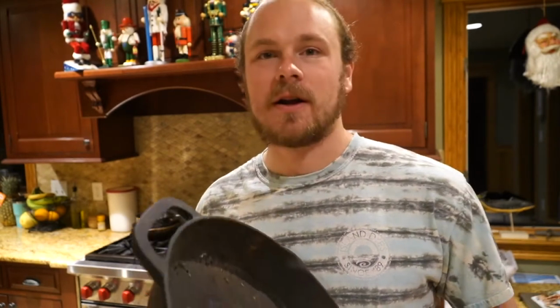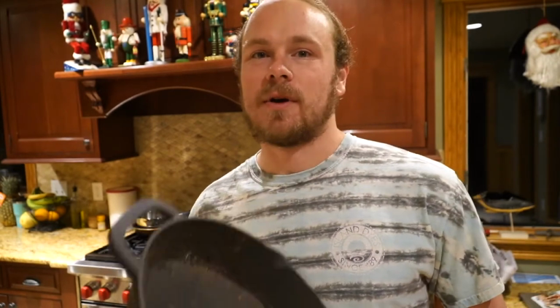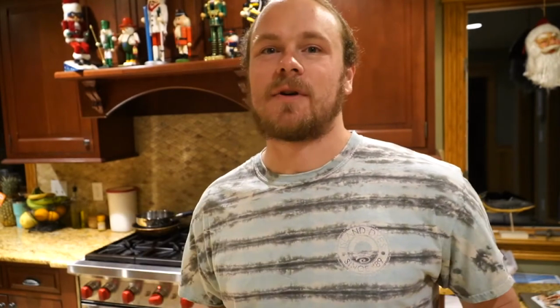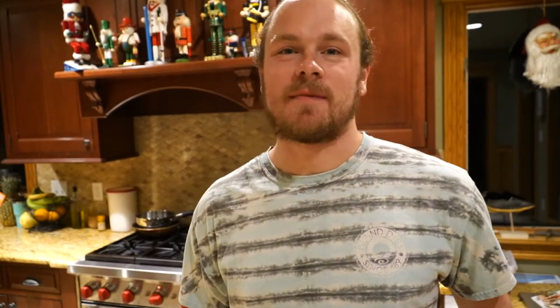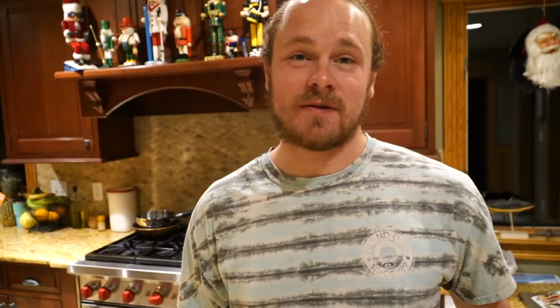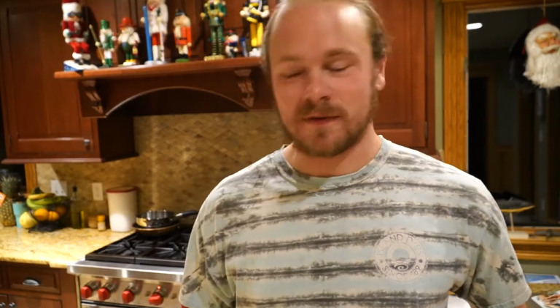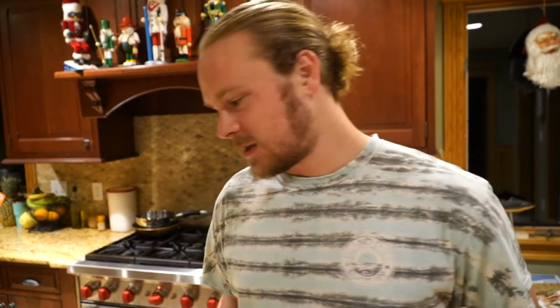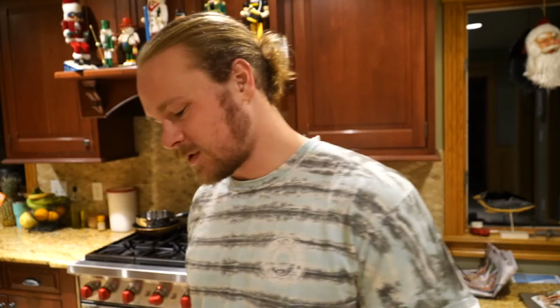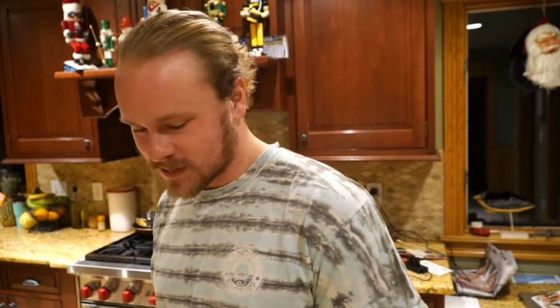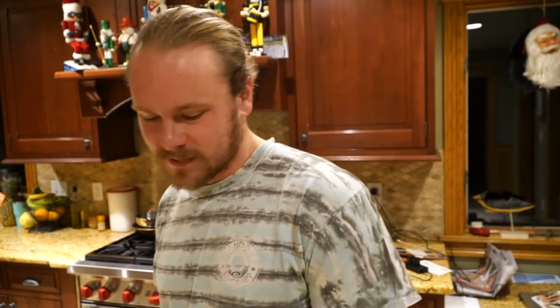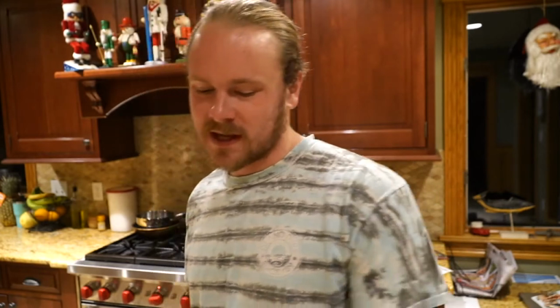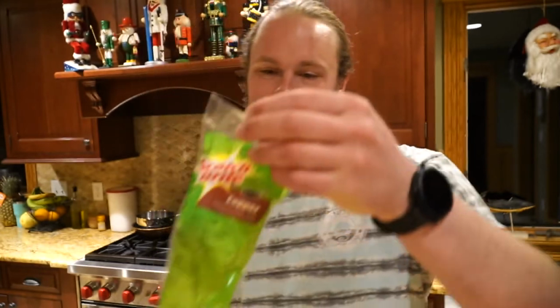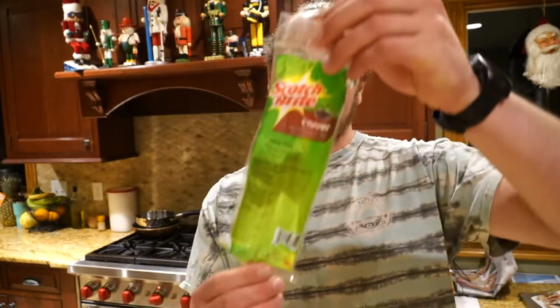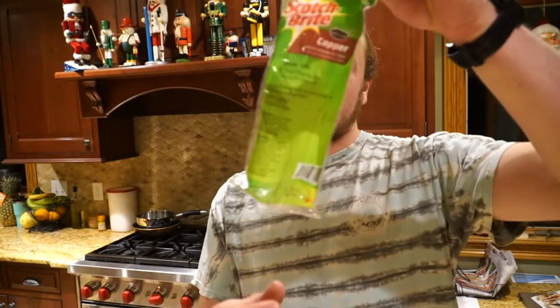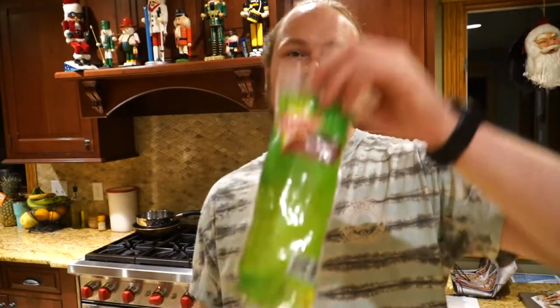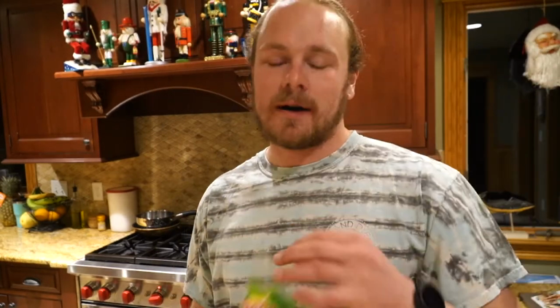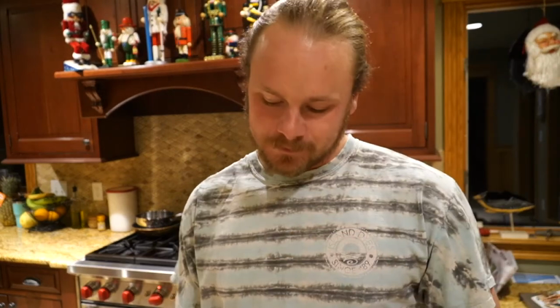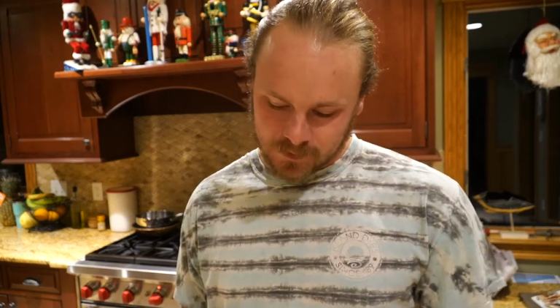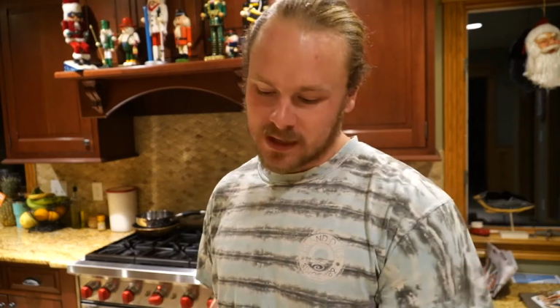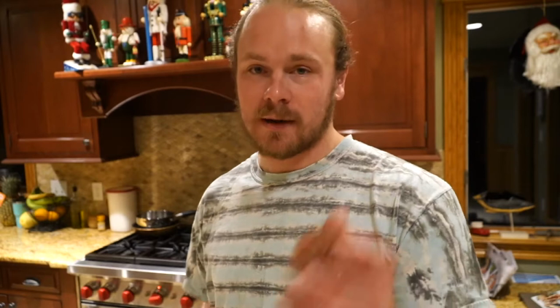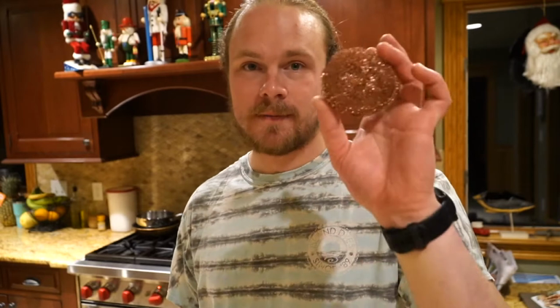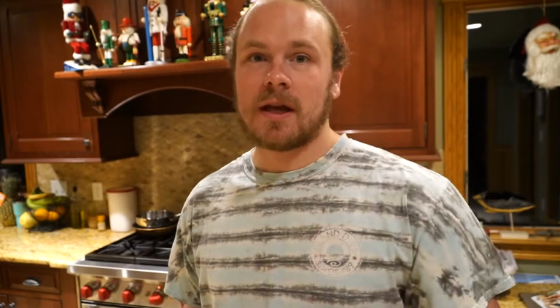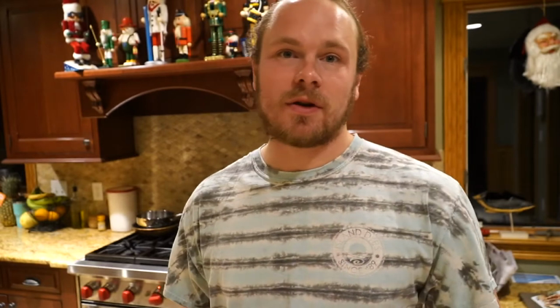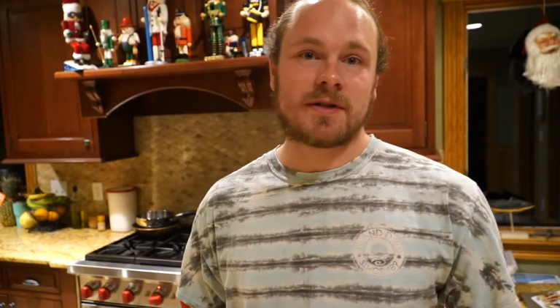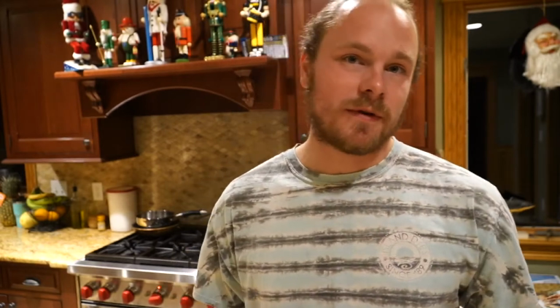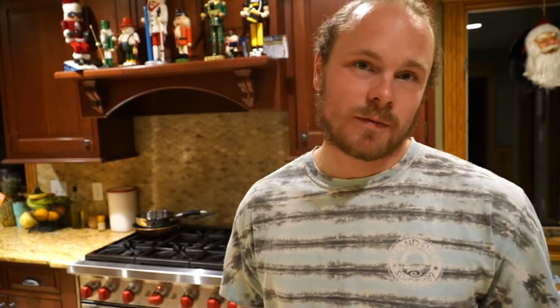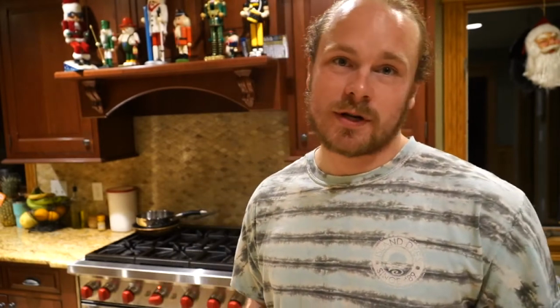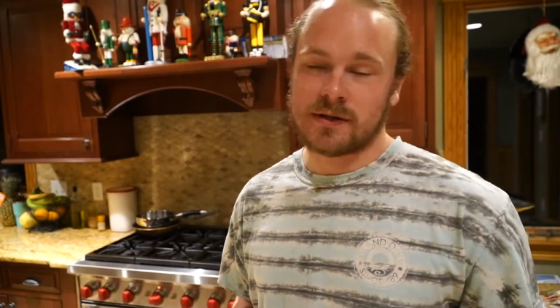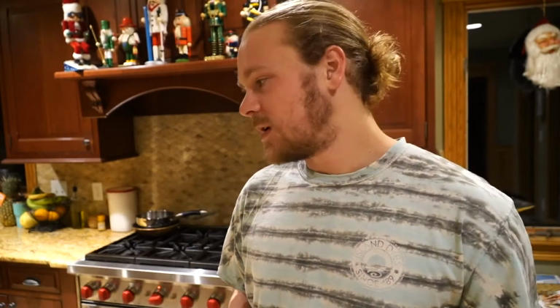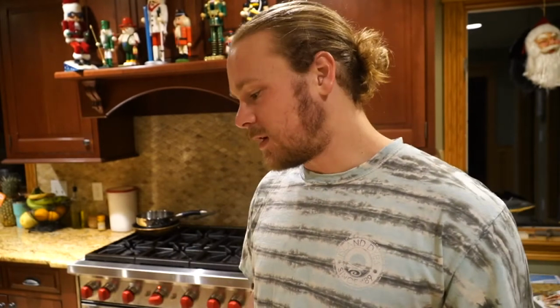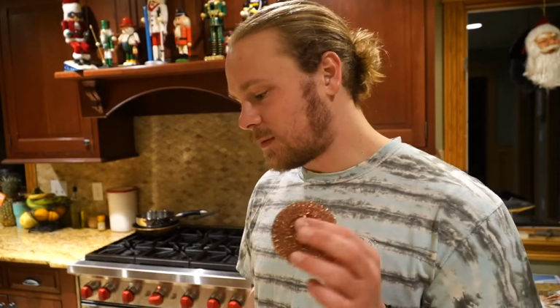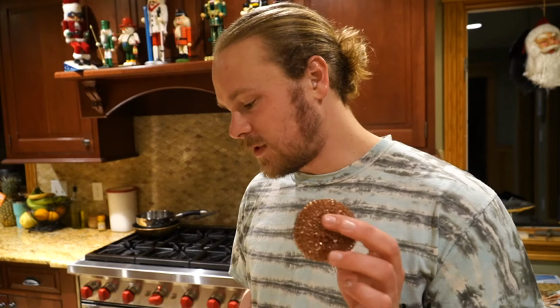We're going to get it back to new, hopefully. First thing I'm starting out with is a Scotch Brite product pad made out of copper. You could also use tin foil — works pretty good too — but I'm going to go with this one for this.